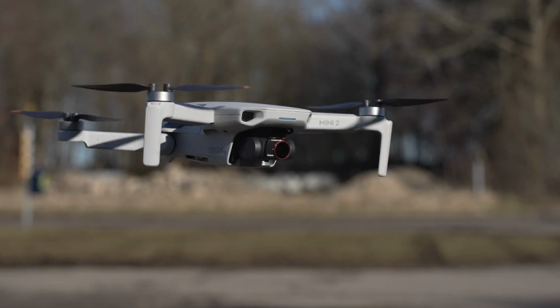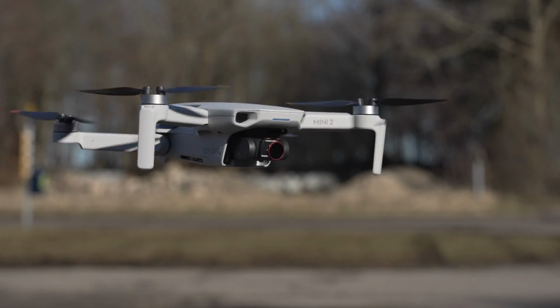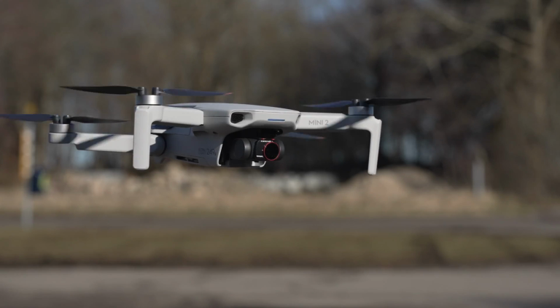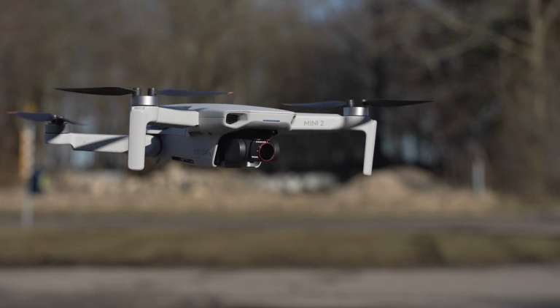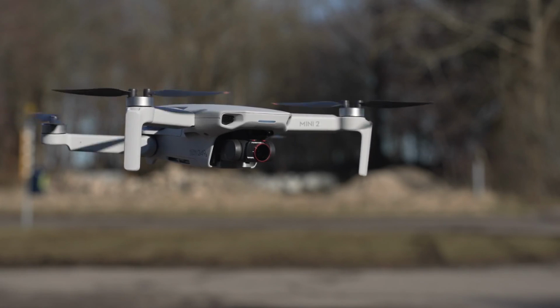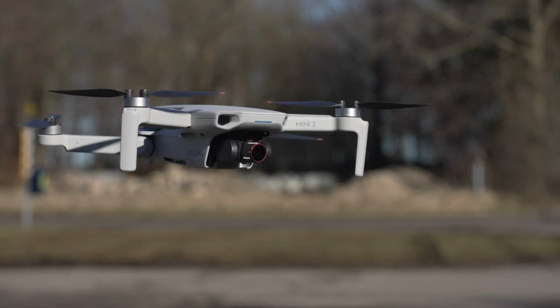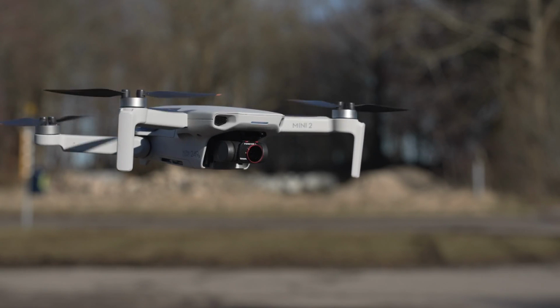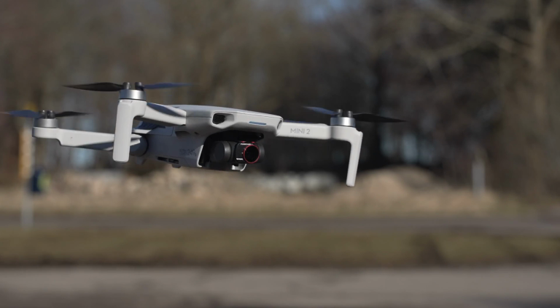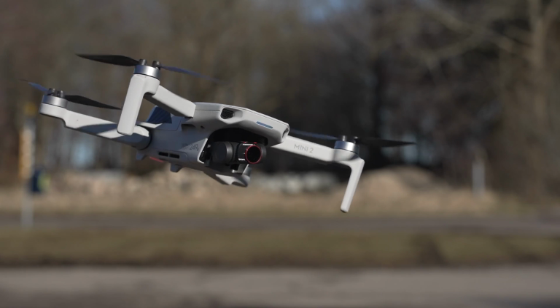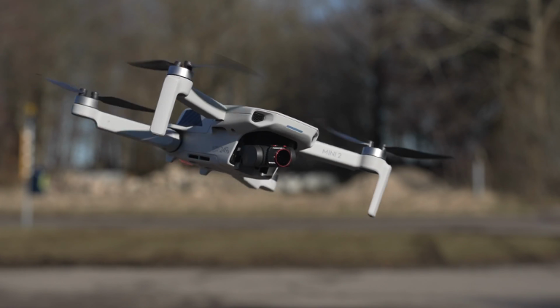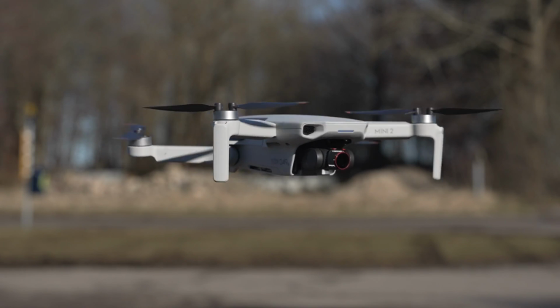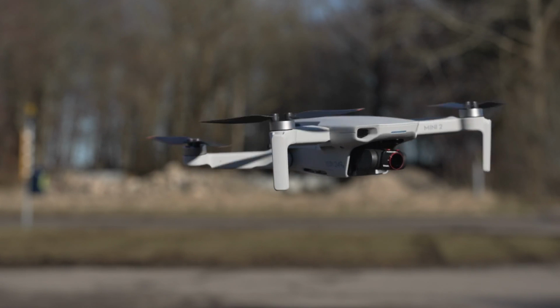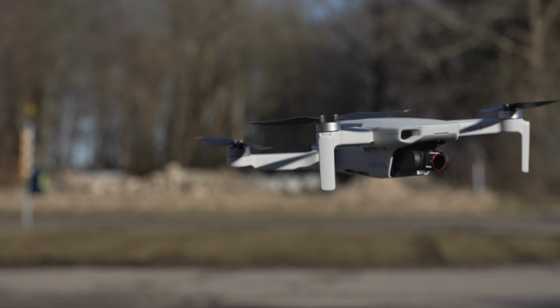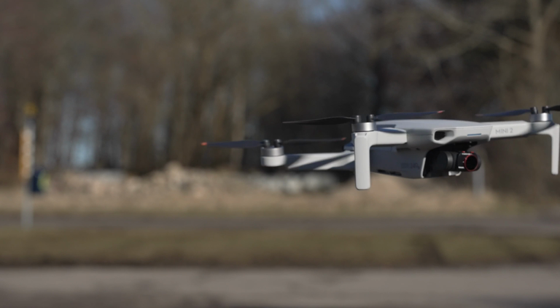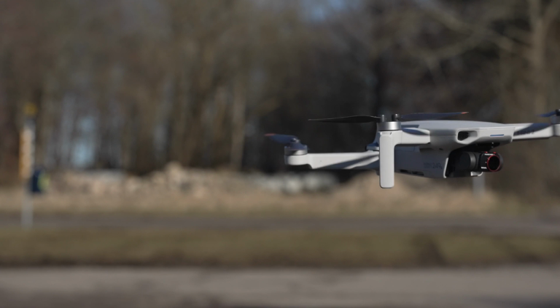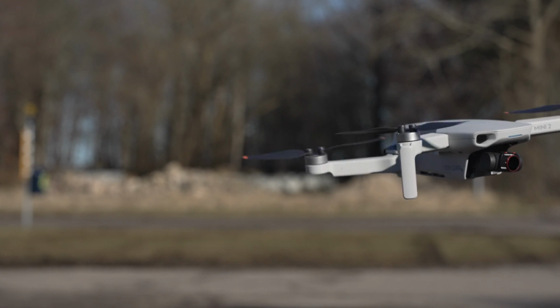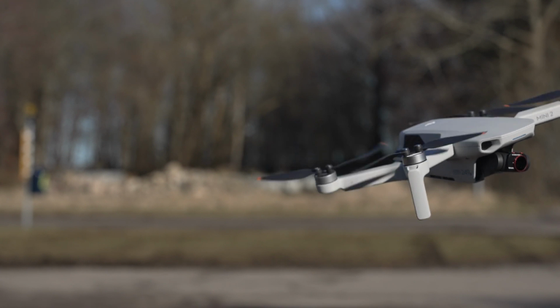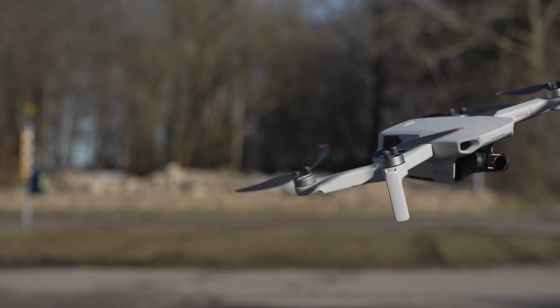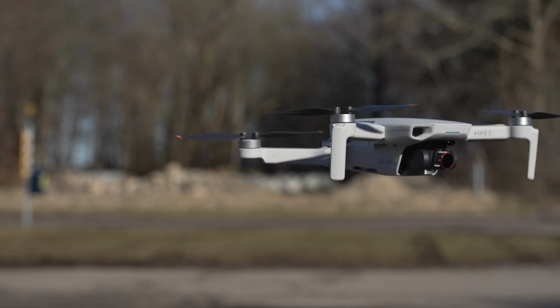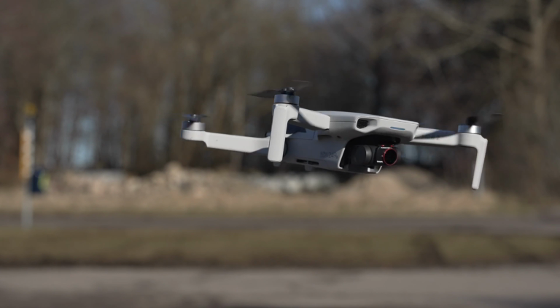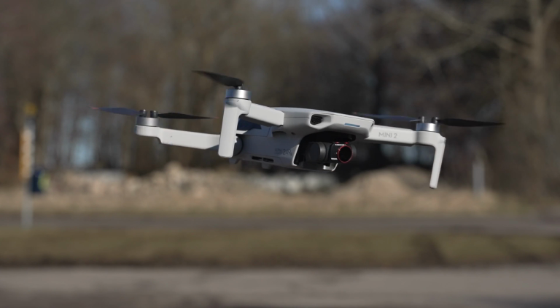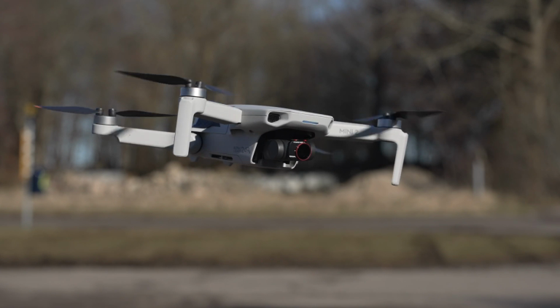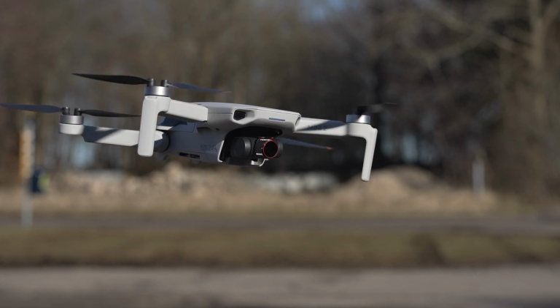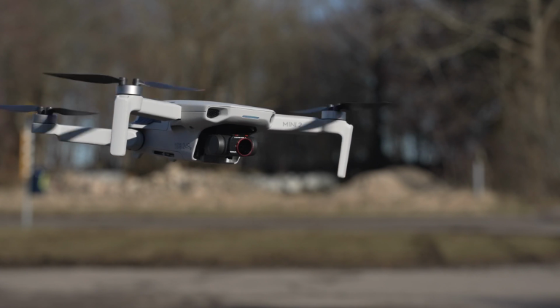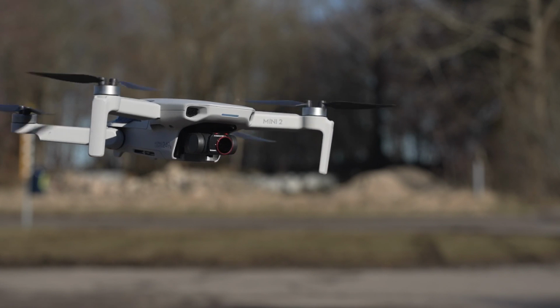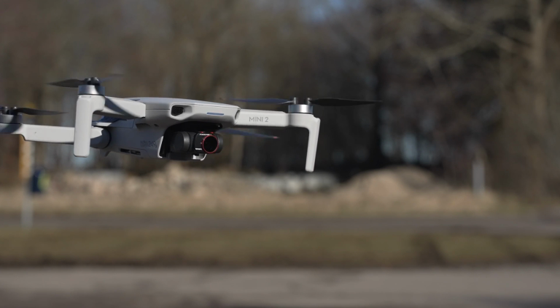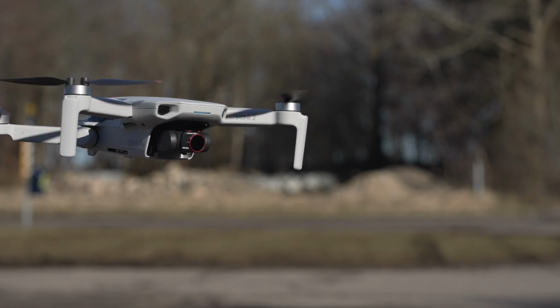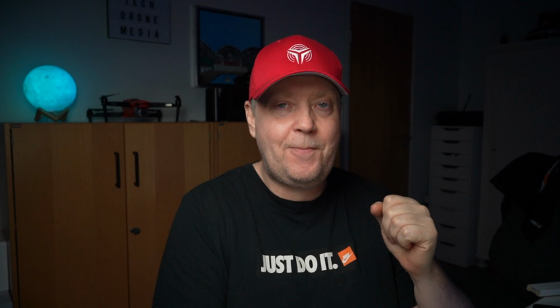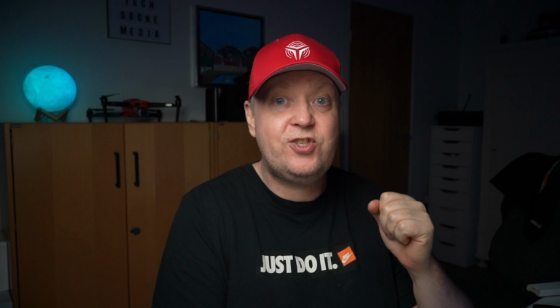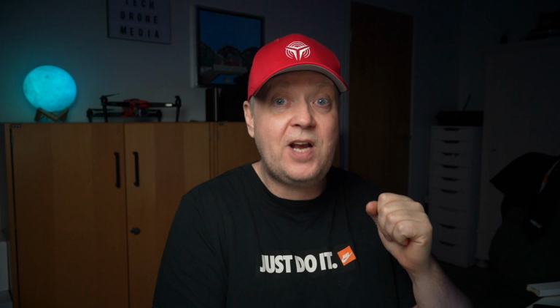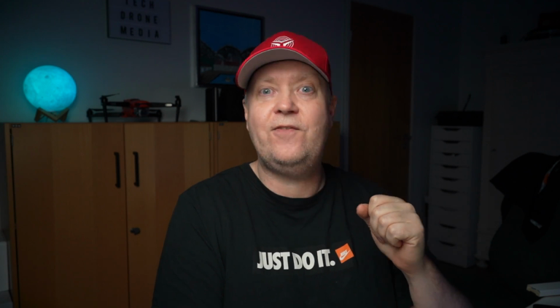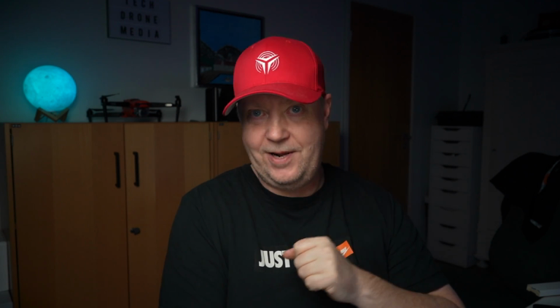We rarely see this tilt because the camera is nicely stabilized with a three-axis gimbal. In fact, it would be impossible to get any usable footage if the drone had not applied some kind of stabilization.